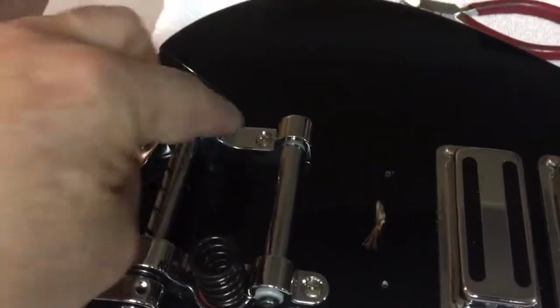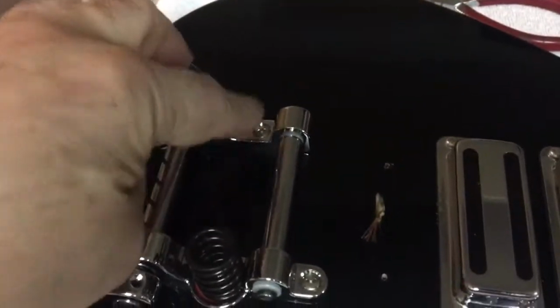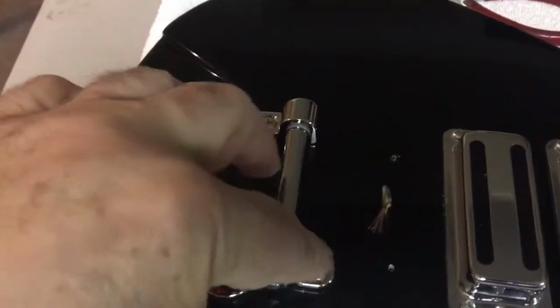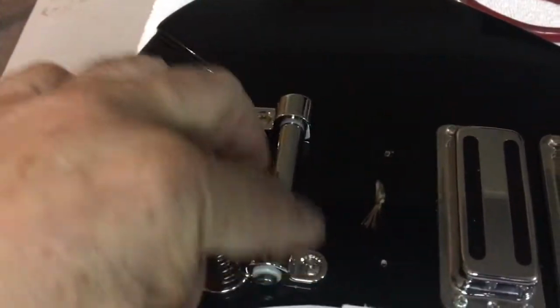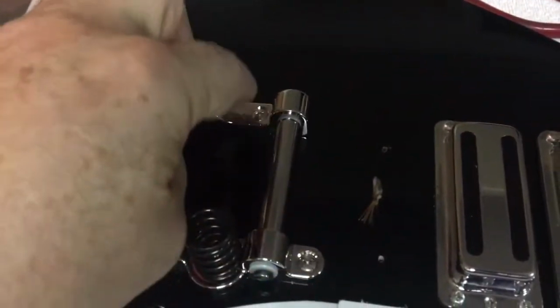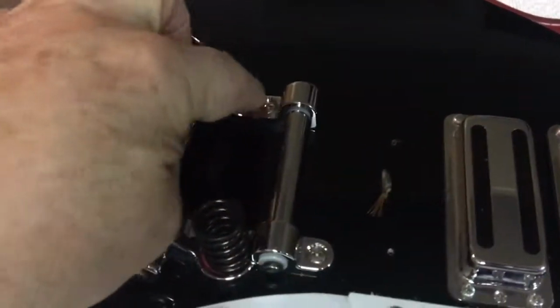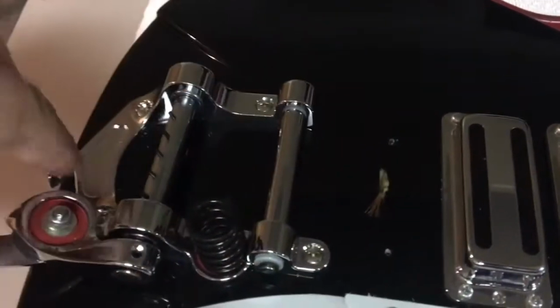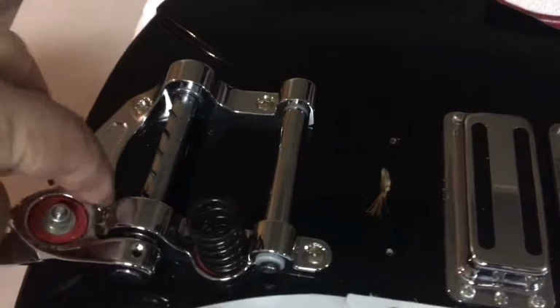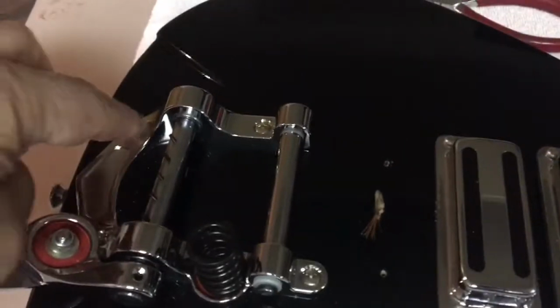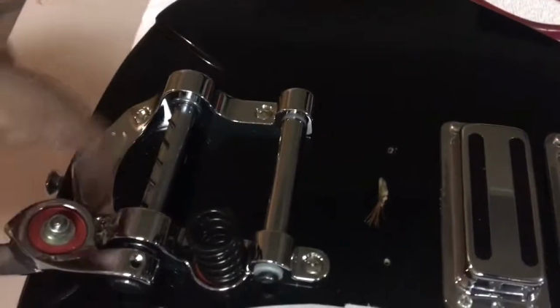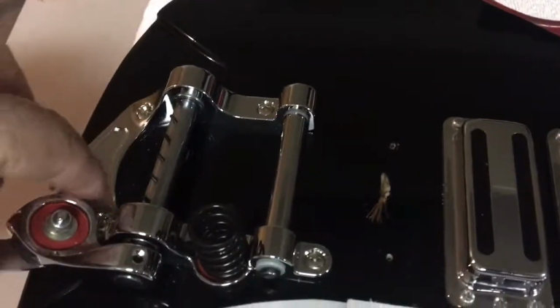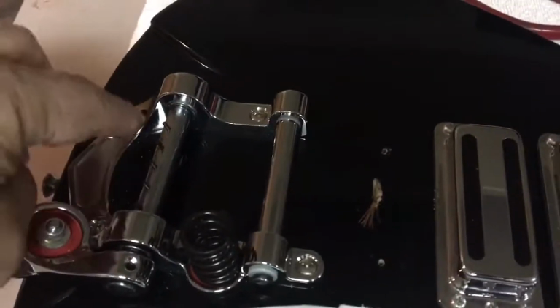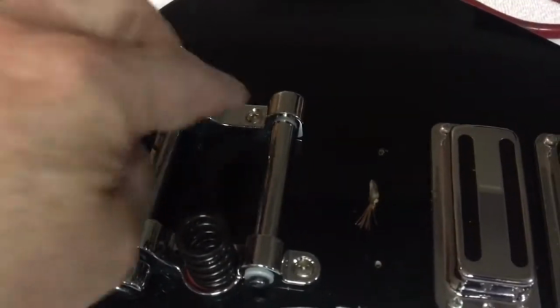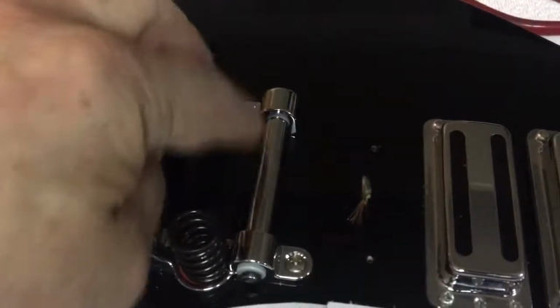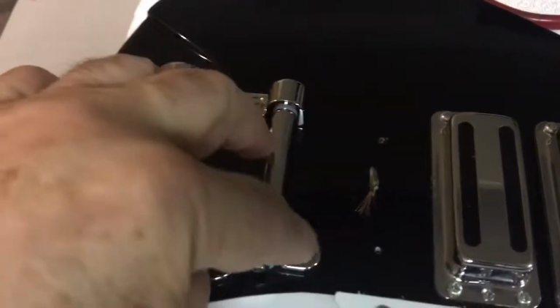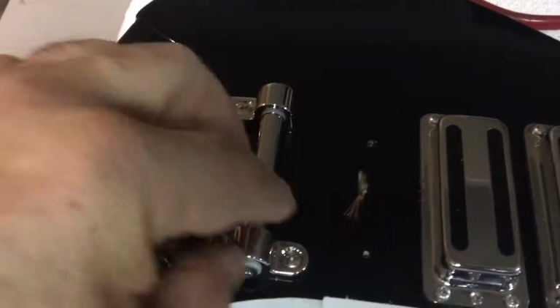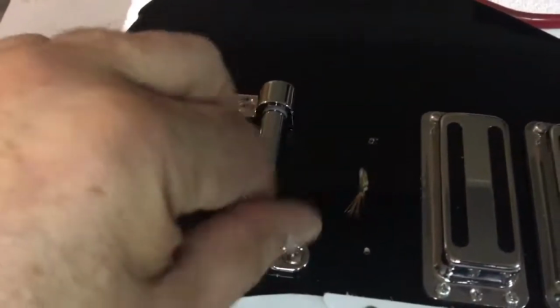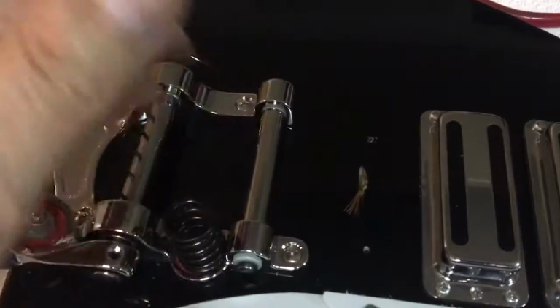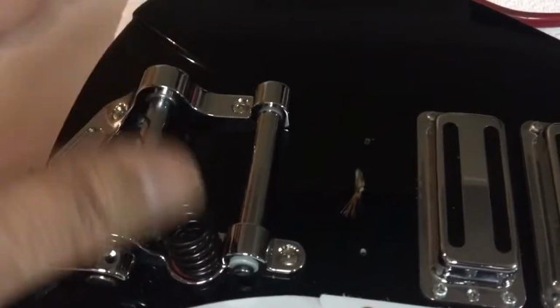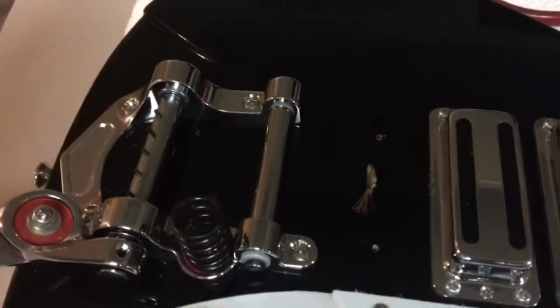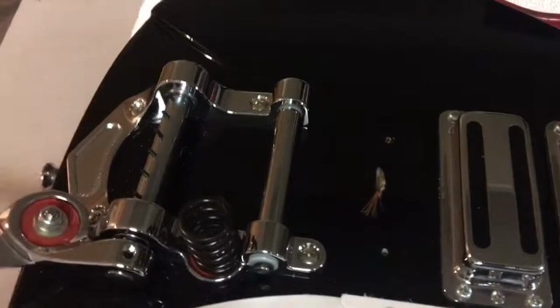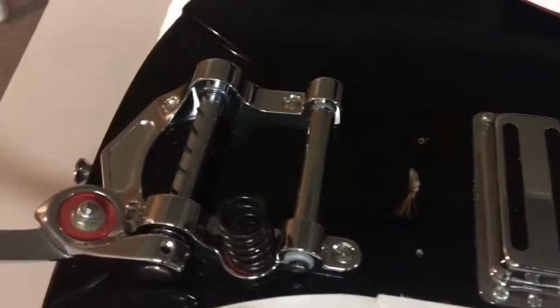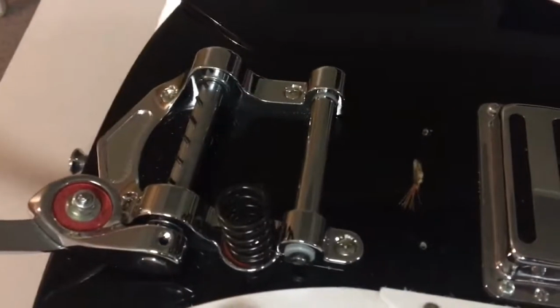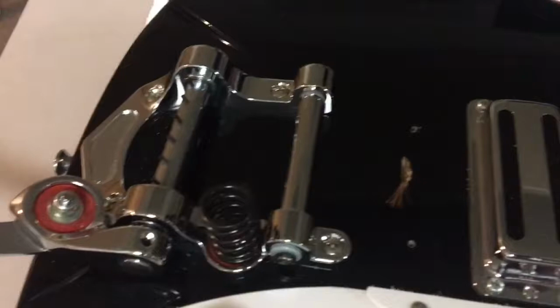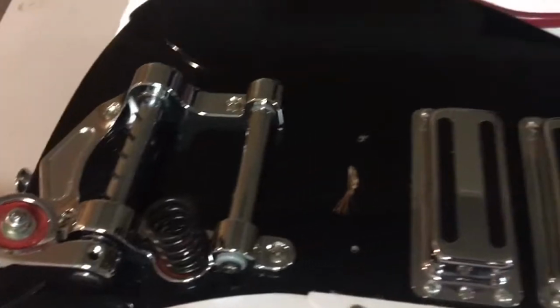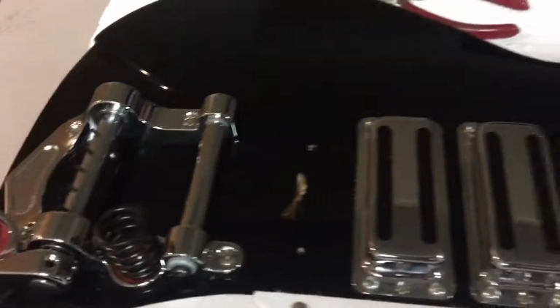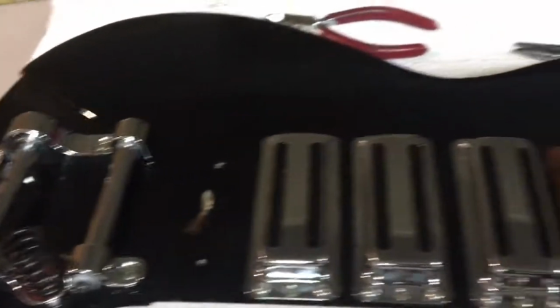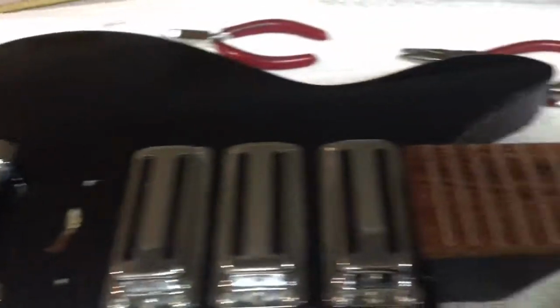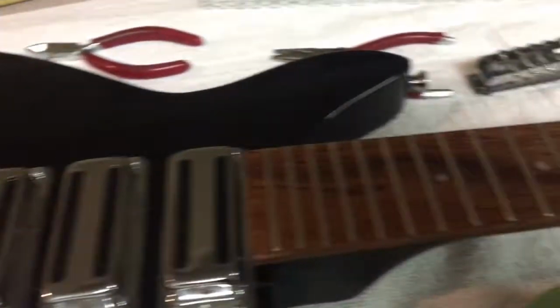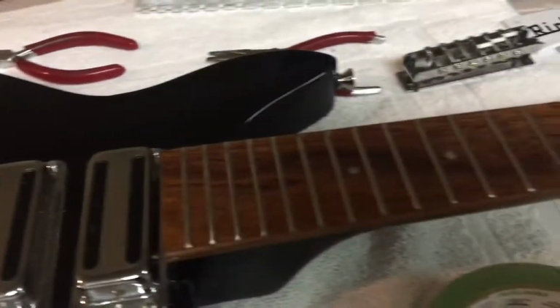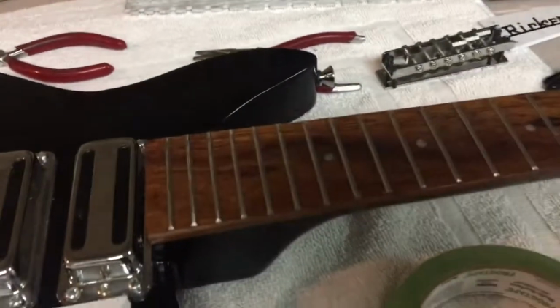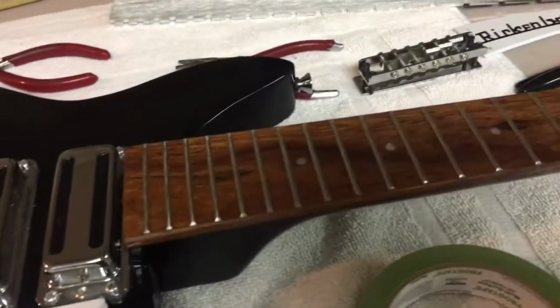We're changing it anyway. The holes are different for the Bixby - I know that from experience from someone else who's changed this - but that's not a big deal as far as filling any holes and drilling new ones.